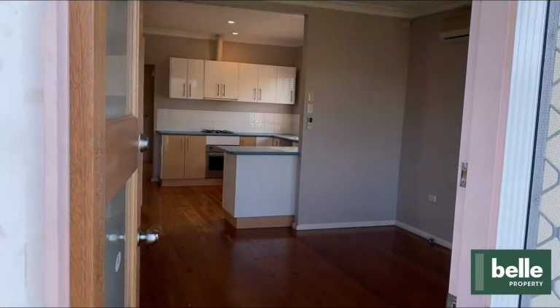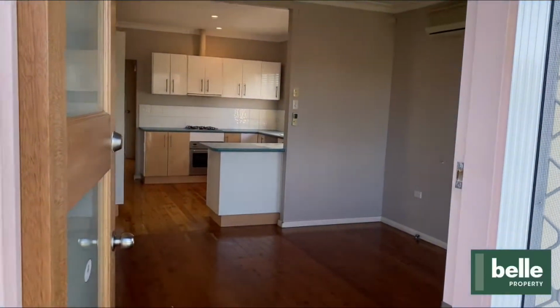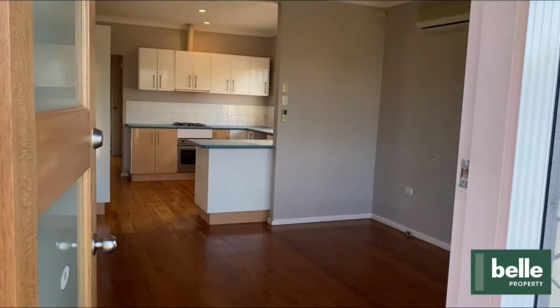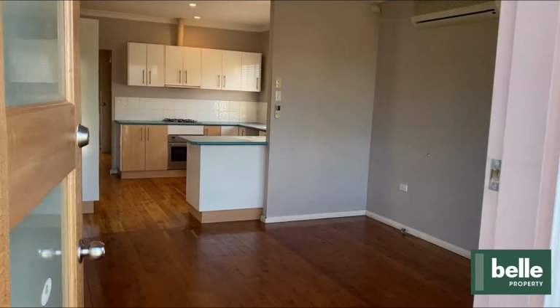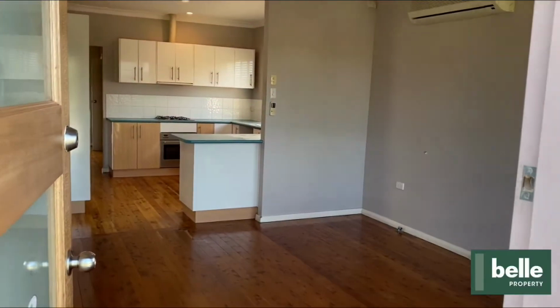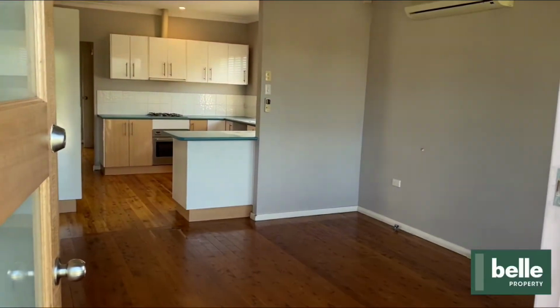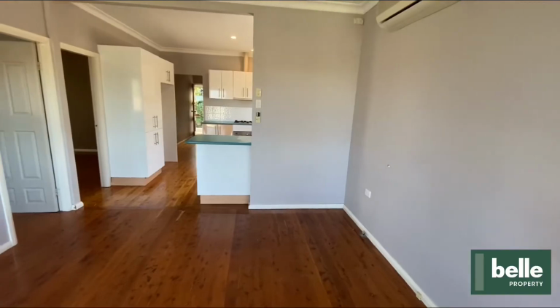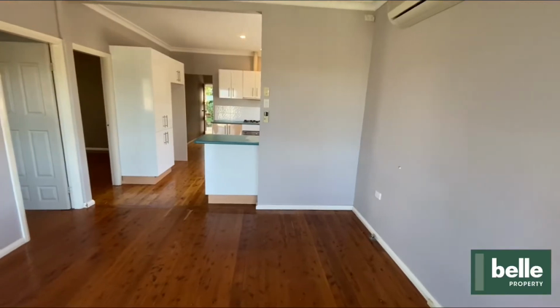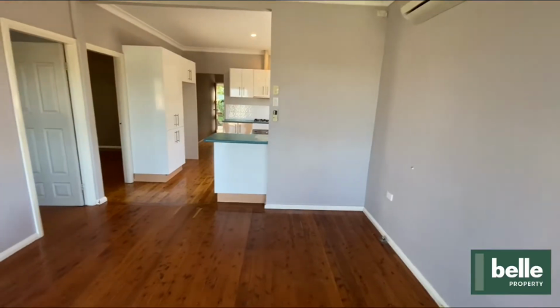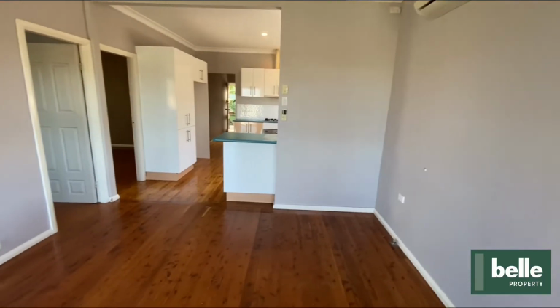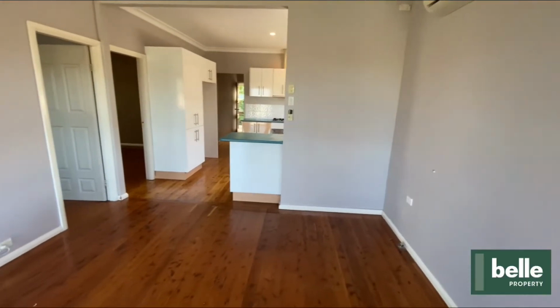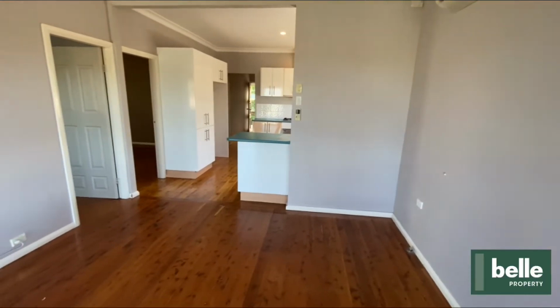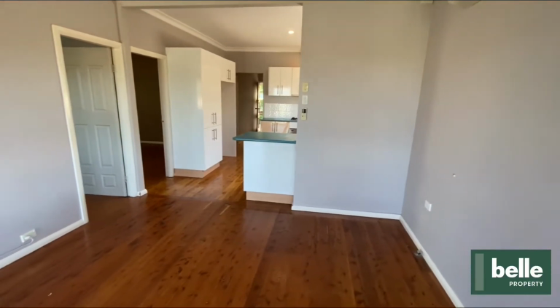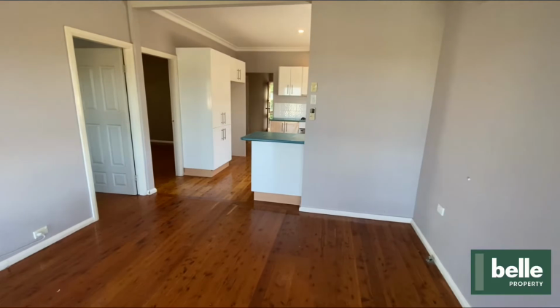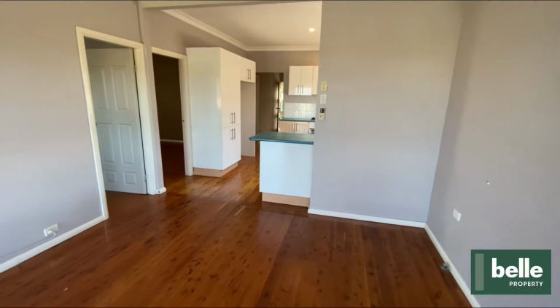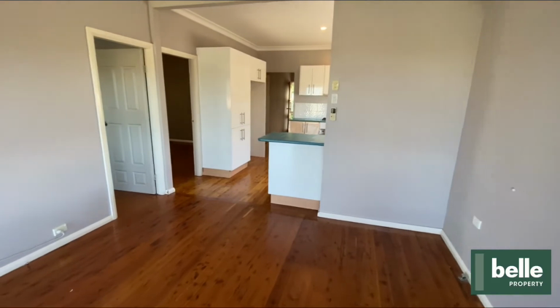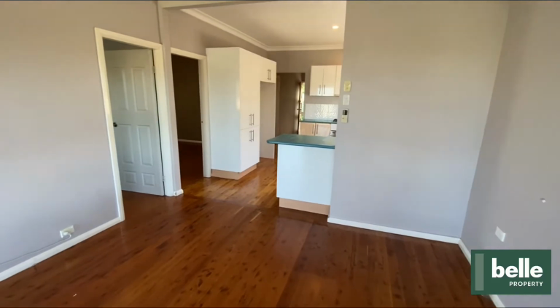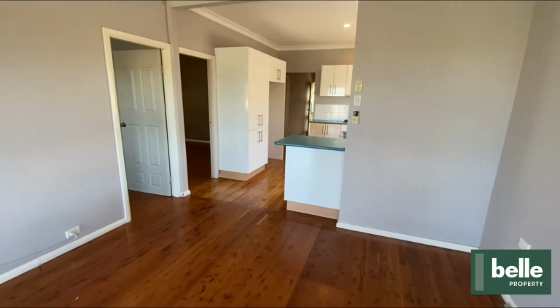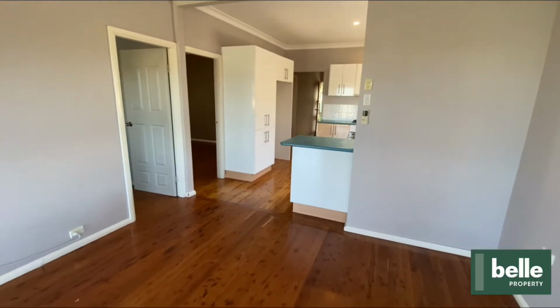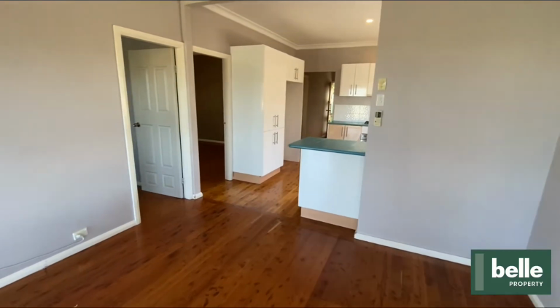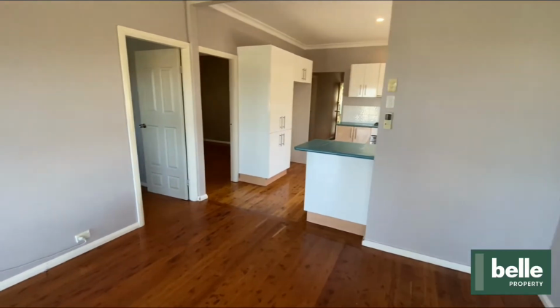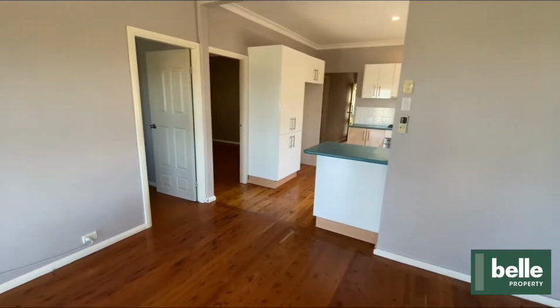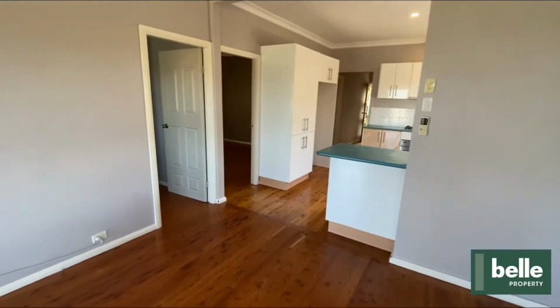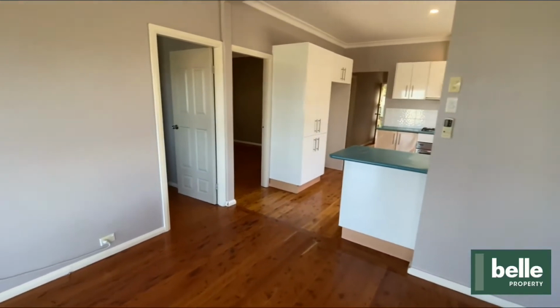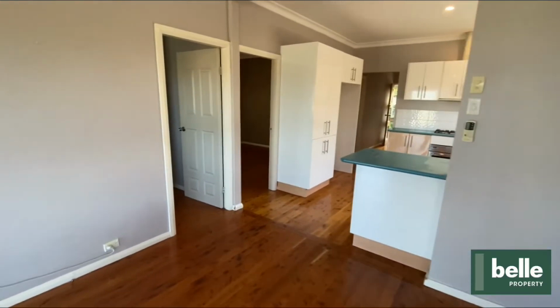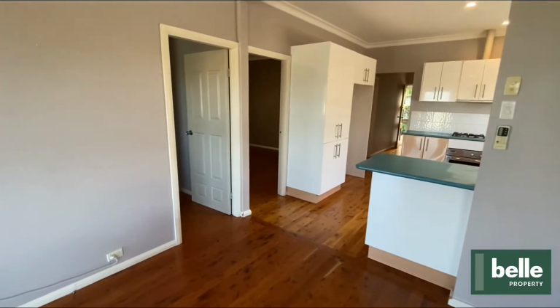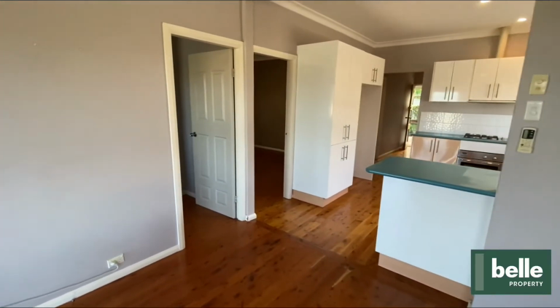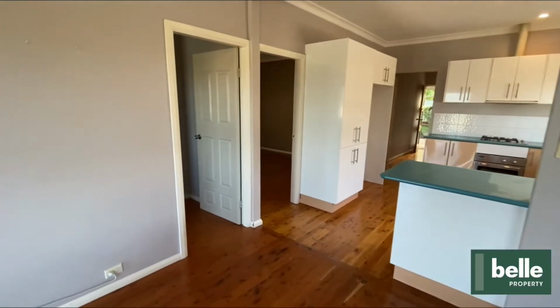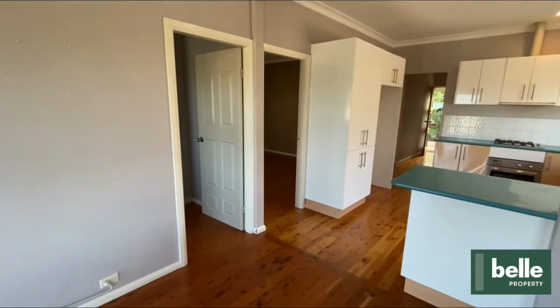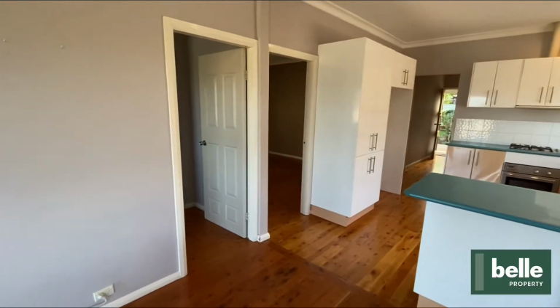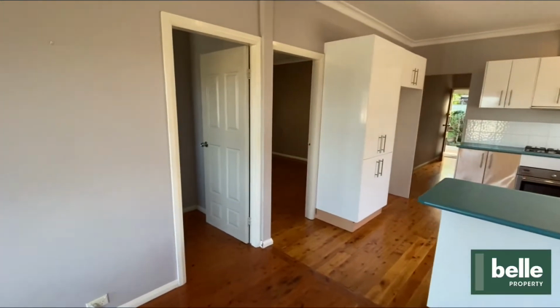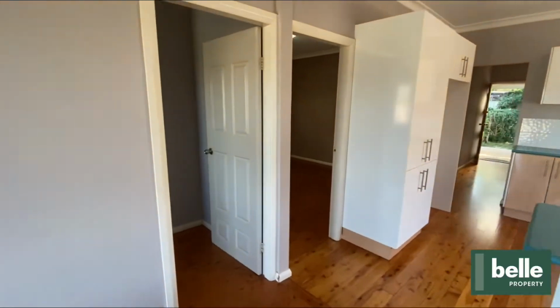Upon entry you will notice the open plan living with original floorboards throughout that have been sanded and resealed, and also an air conditioning unit.